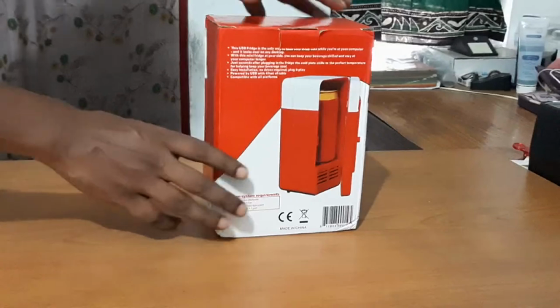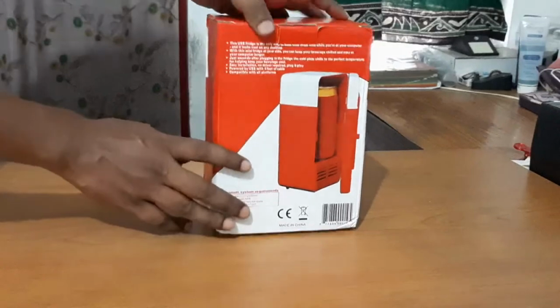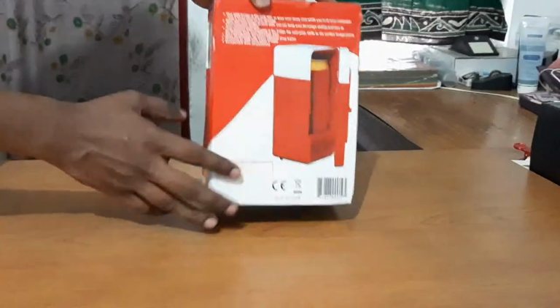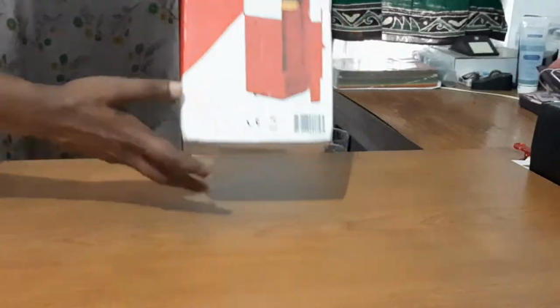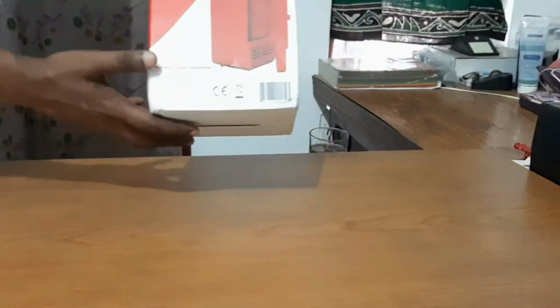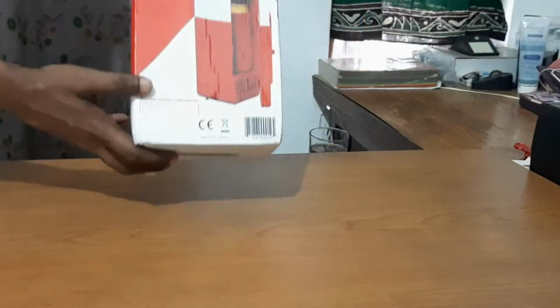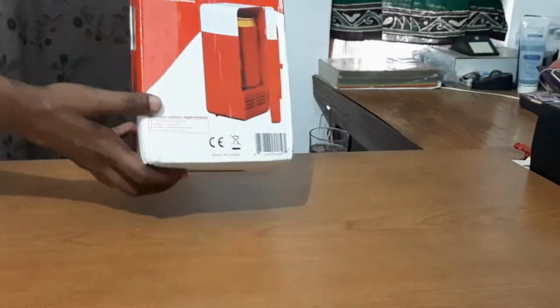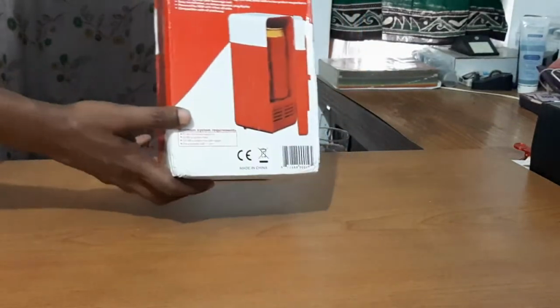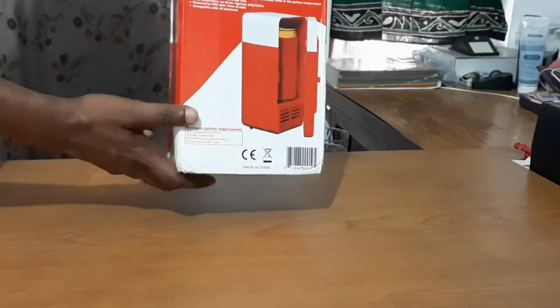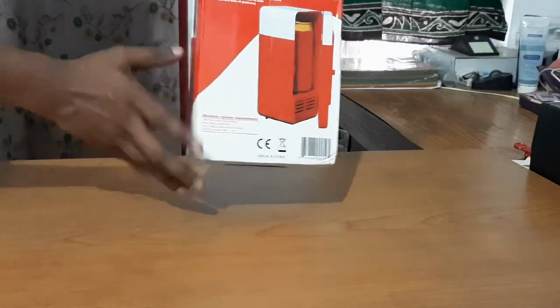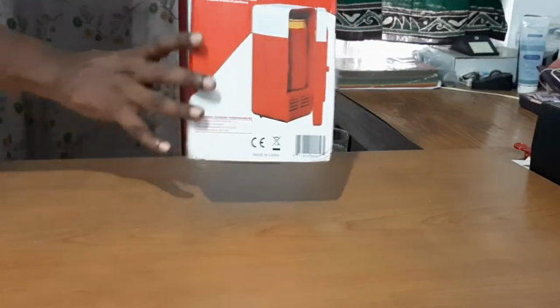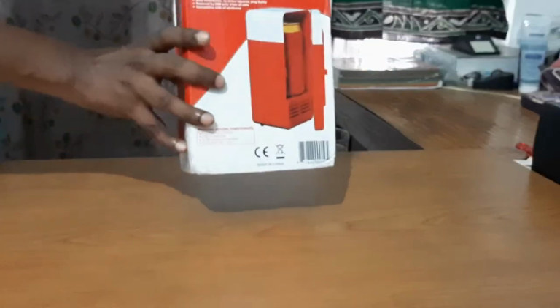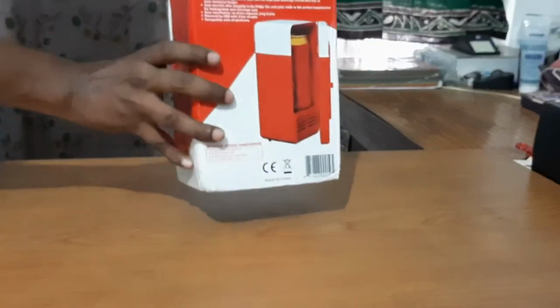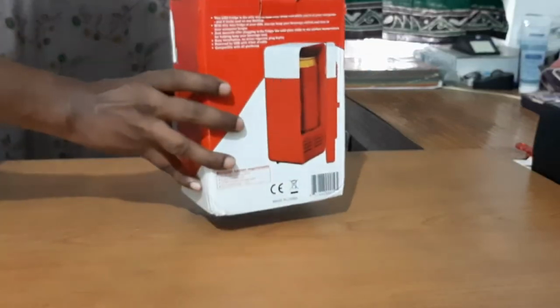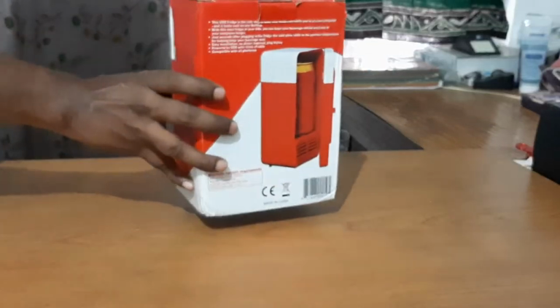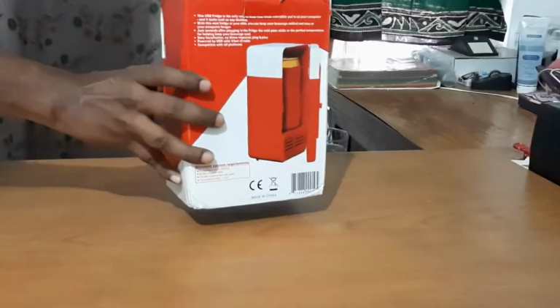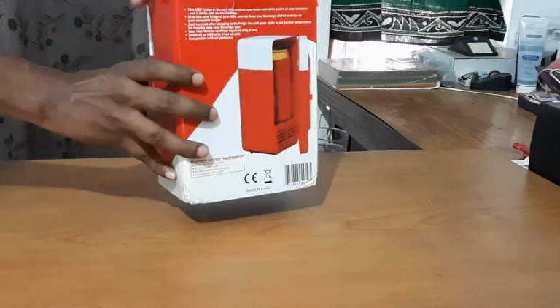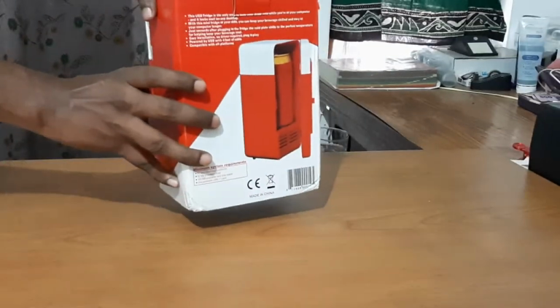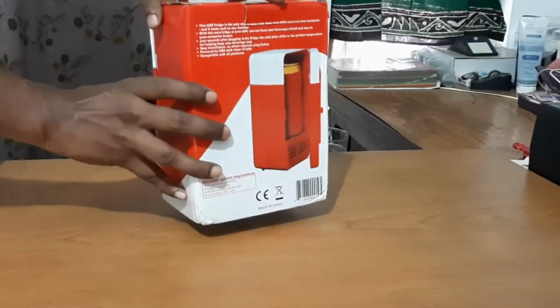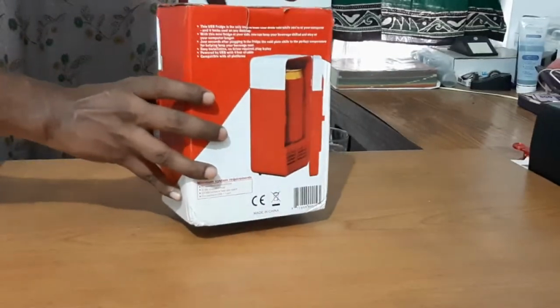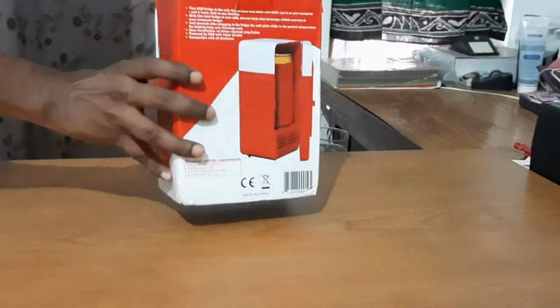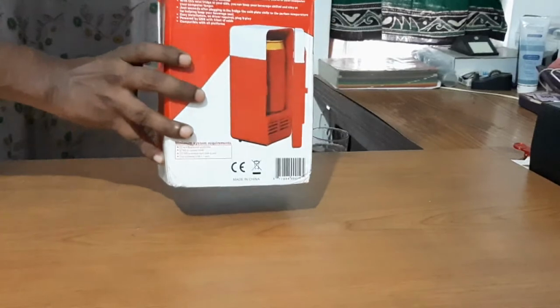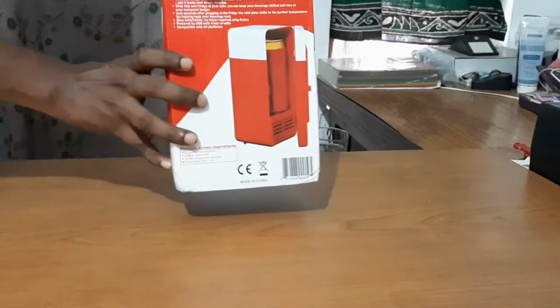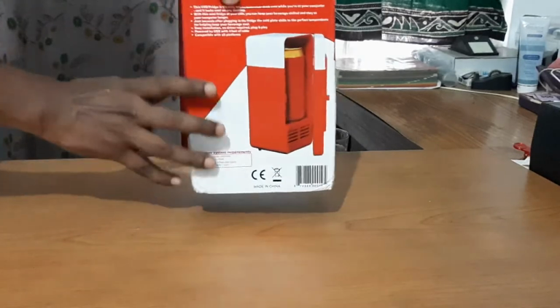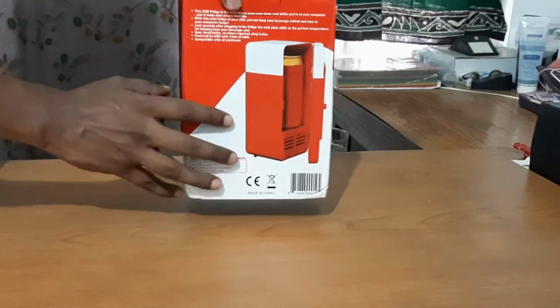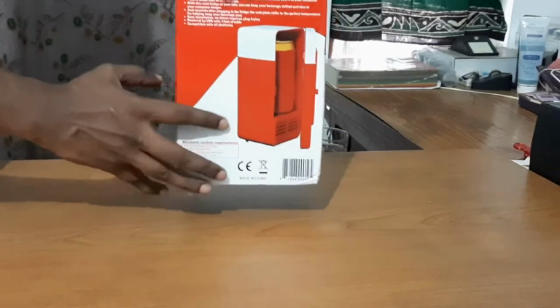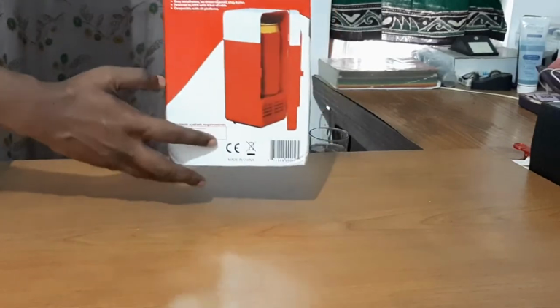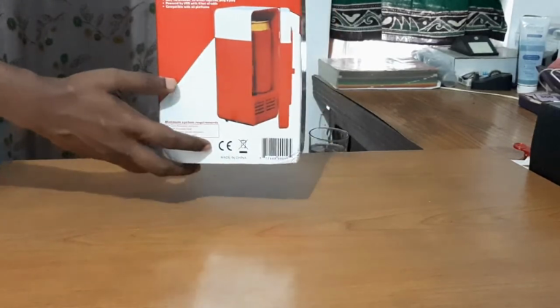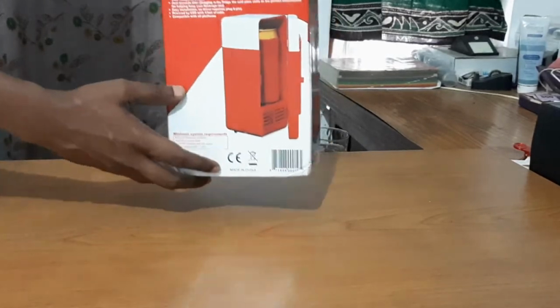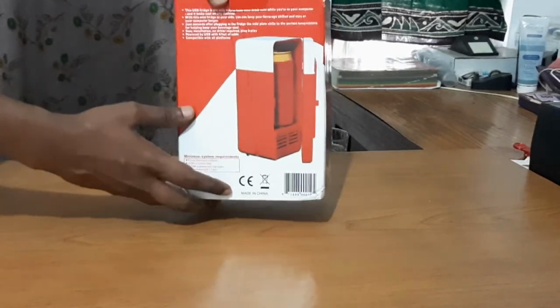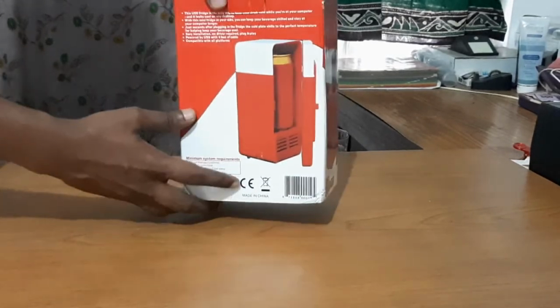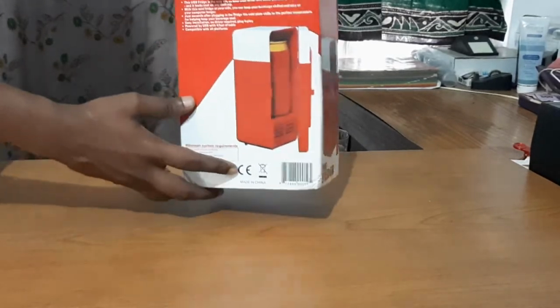In this video, we are going to show you how to use a portable fridge with a mini USB refrigerator.